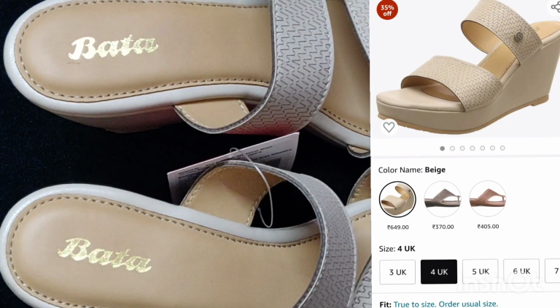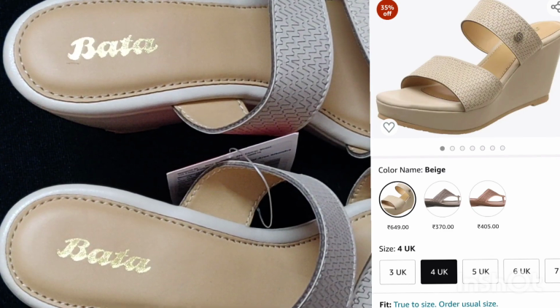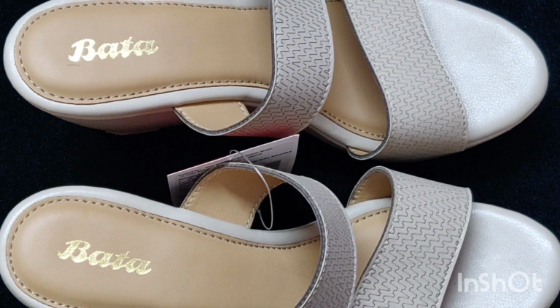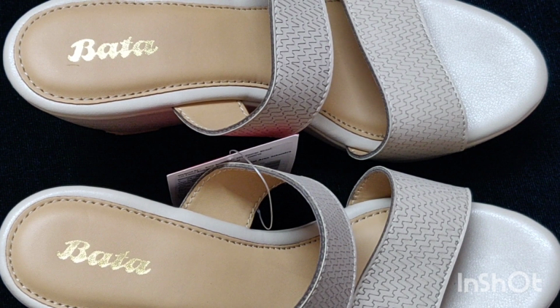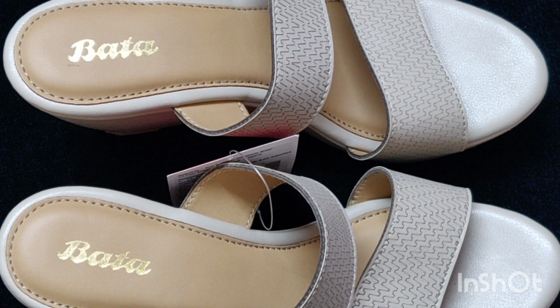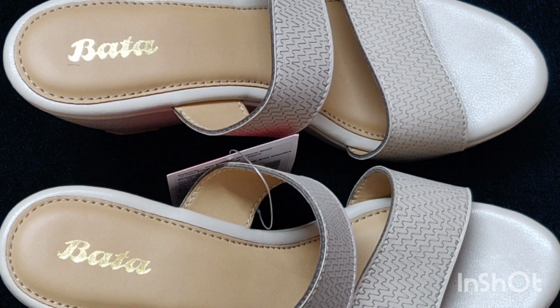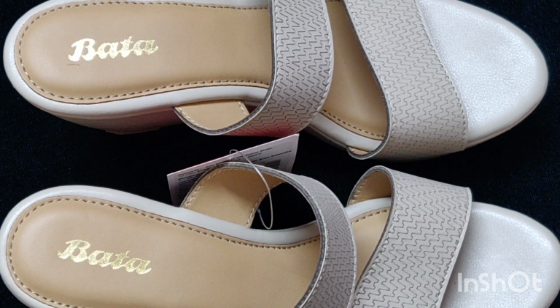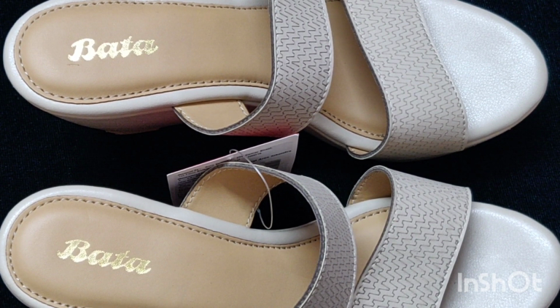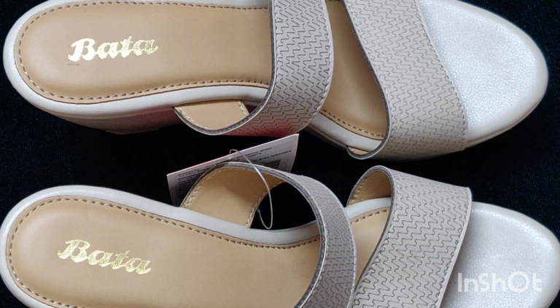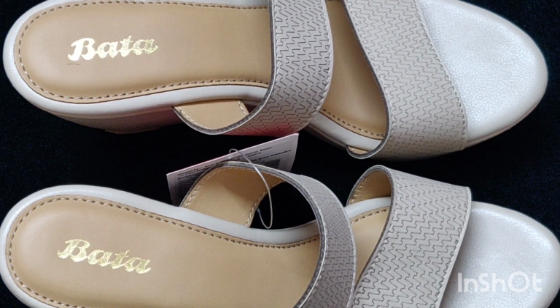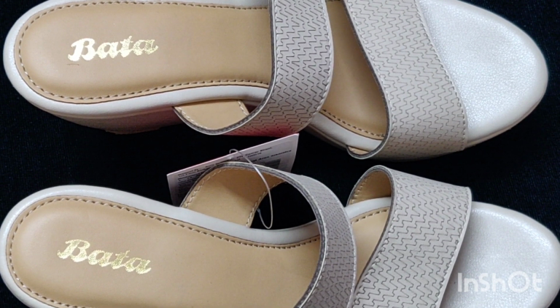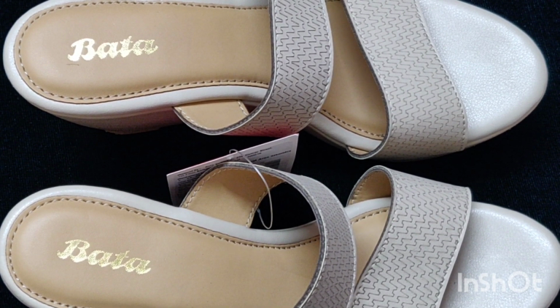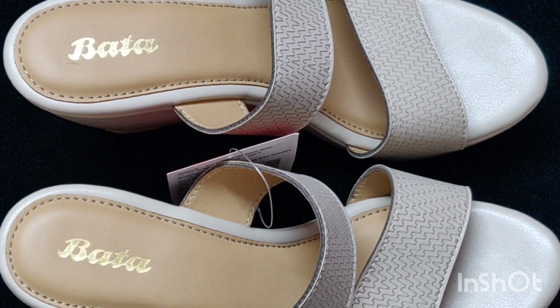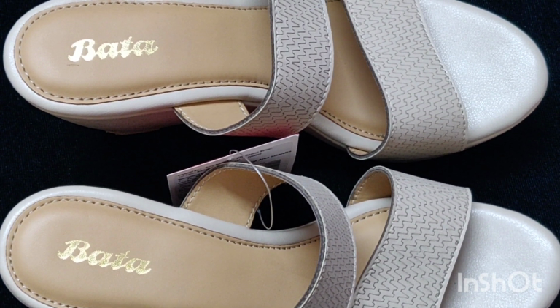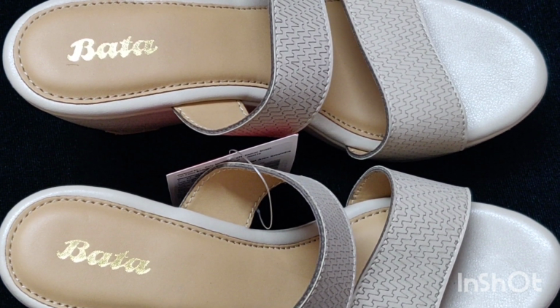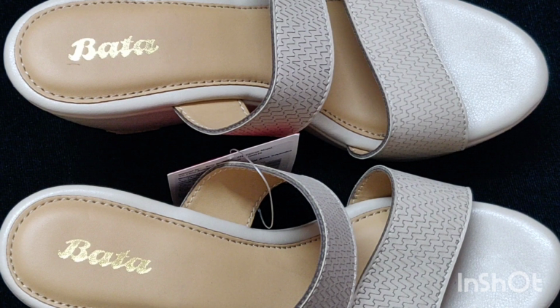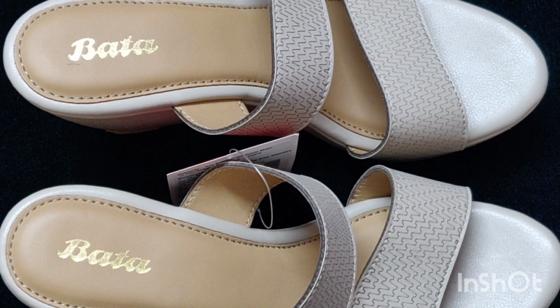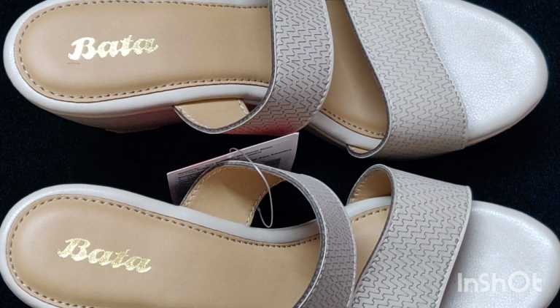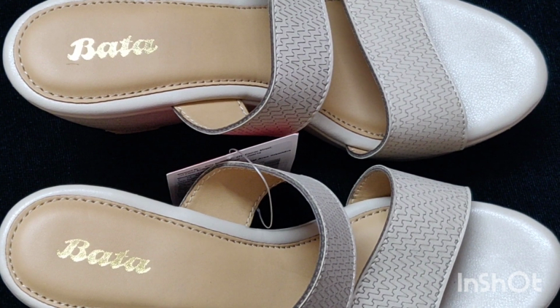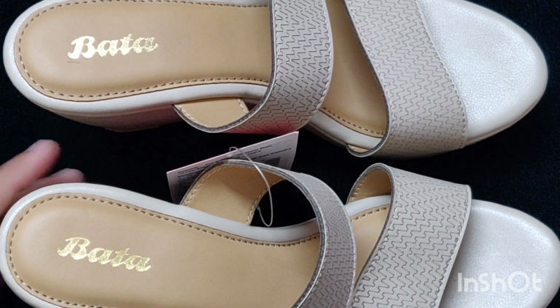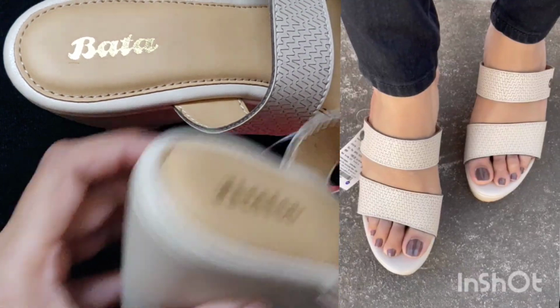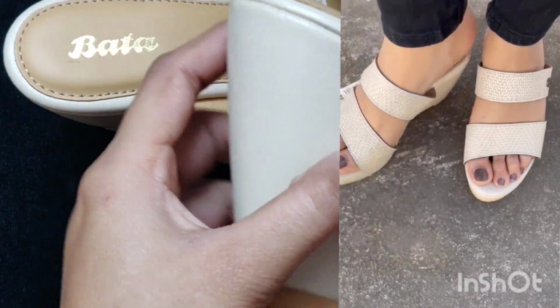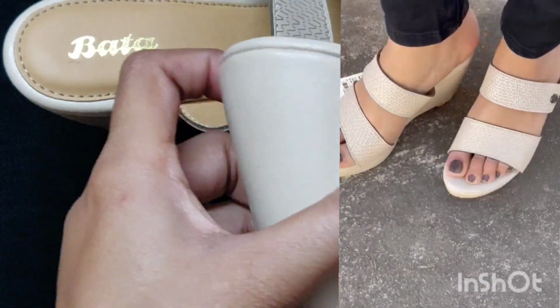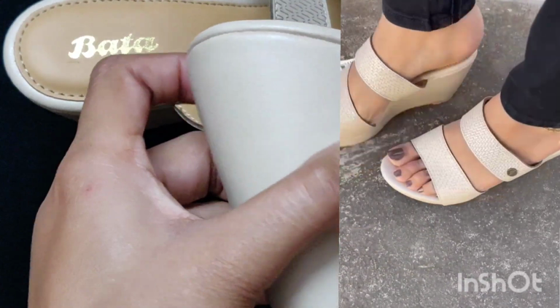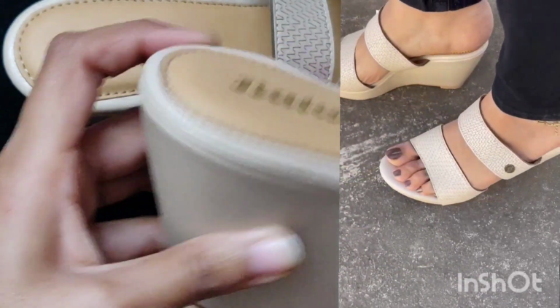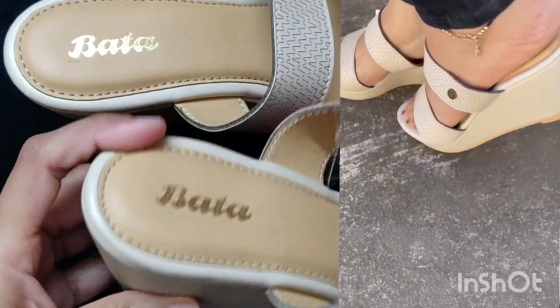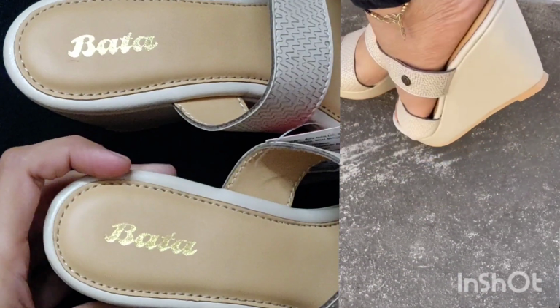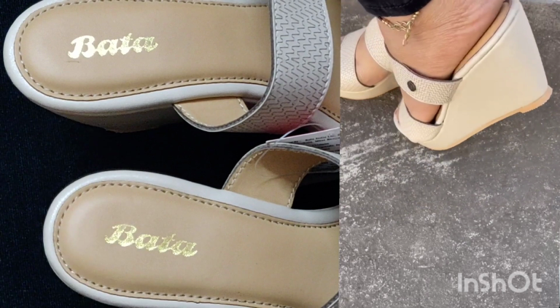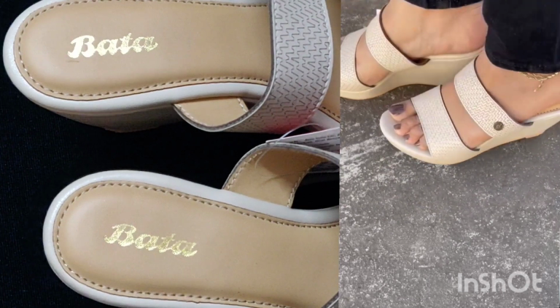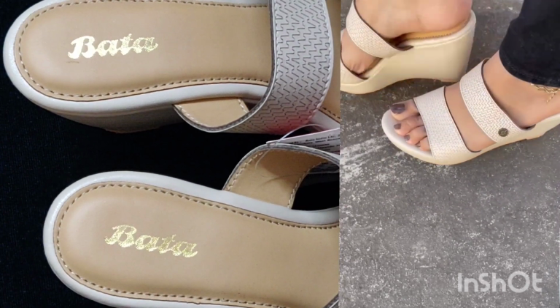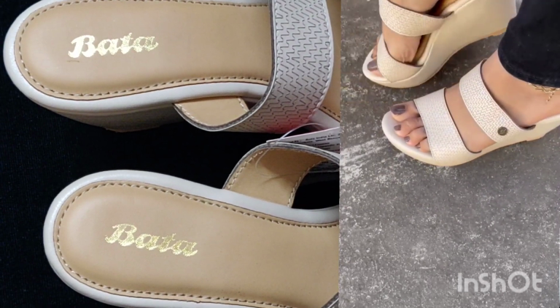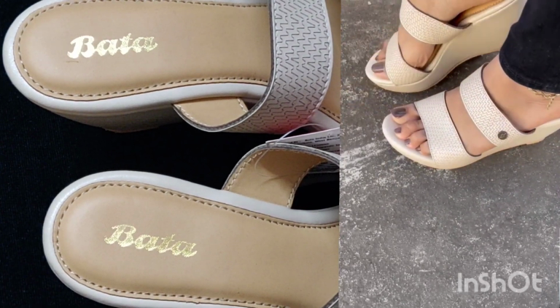This is great for daily purpose - whether you have a bridal event, office, or college, it will be very comfortable and you will not have pain. These are basically wedges, as you can see in the video, which are very comfortable.